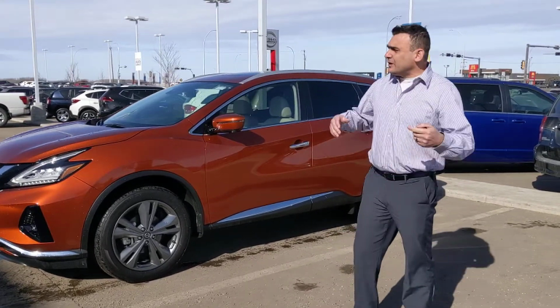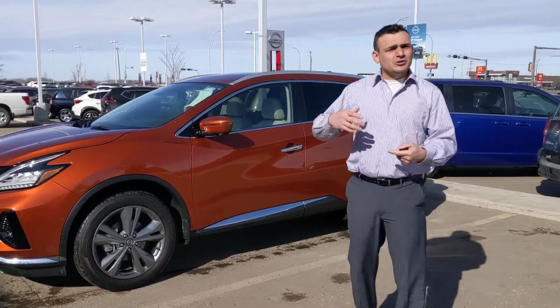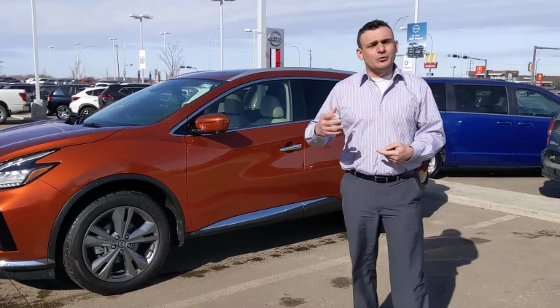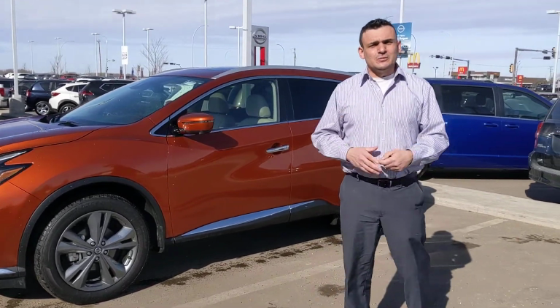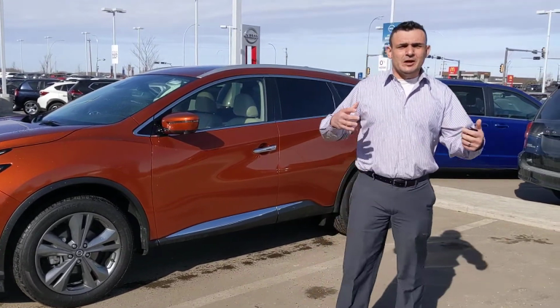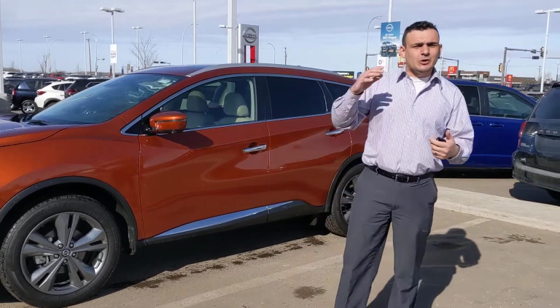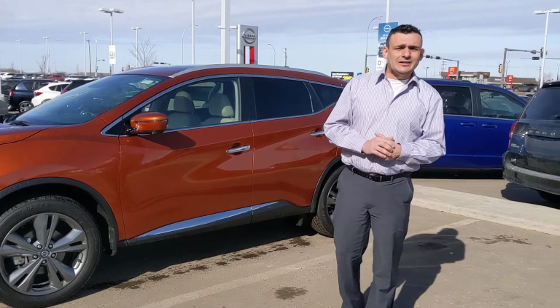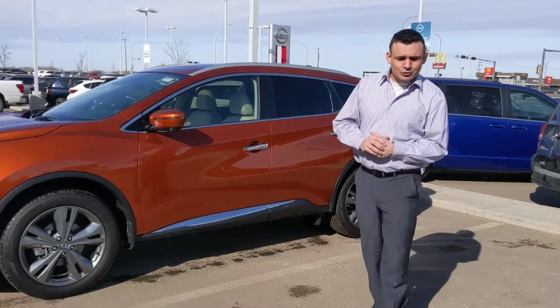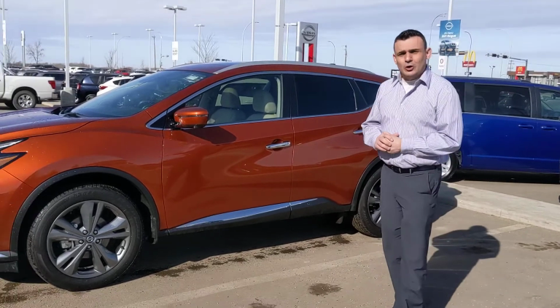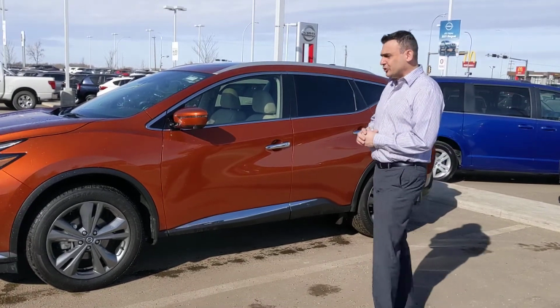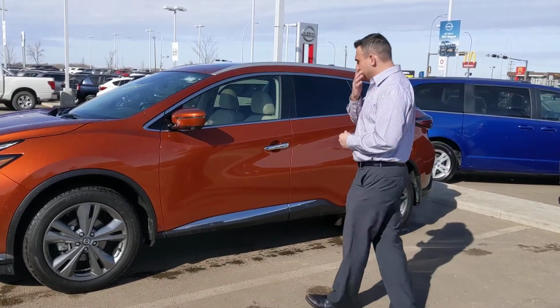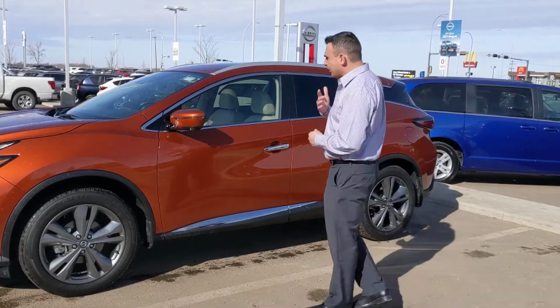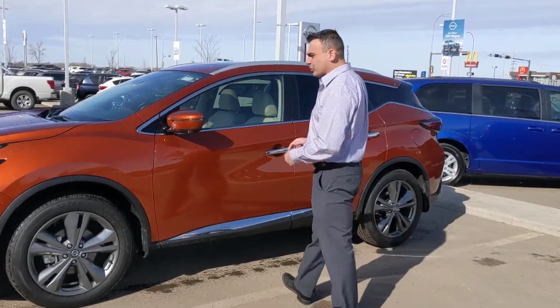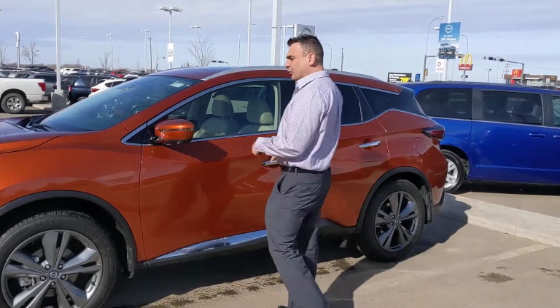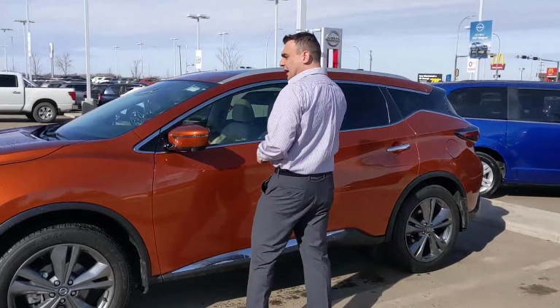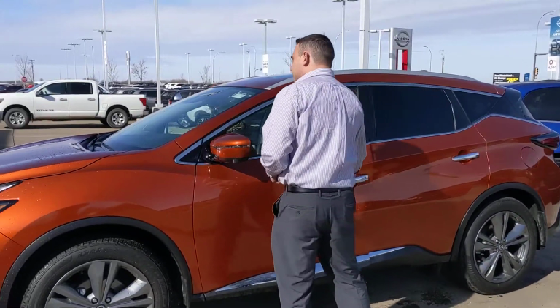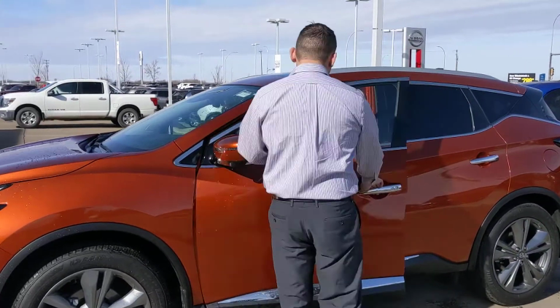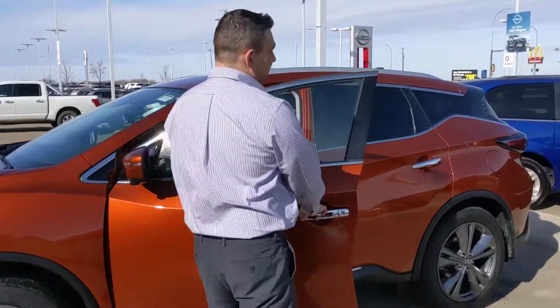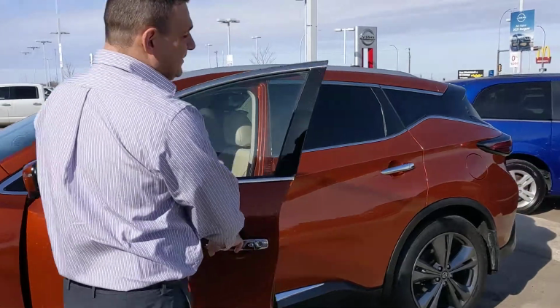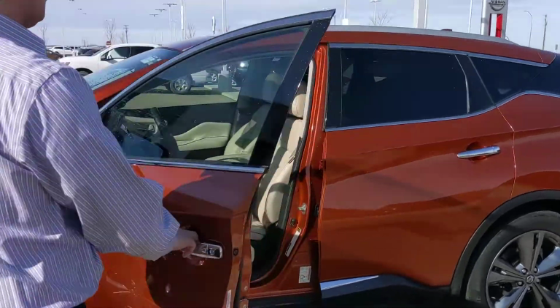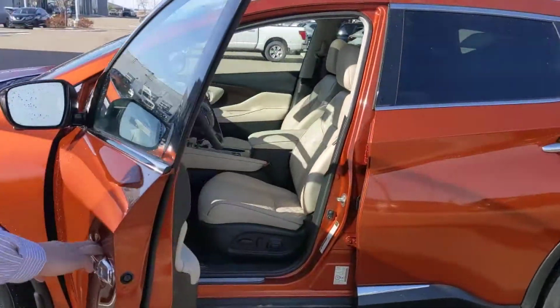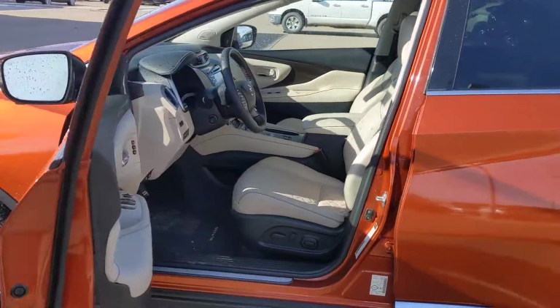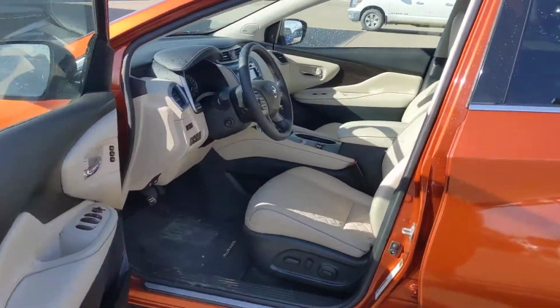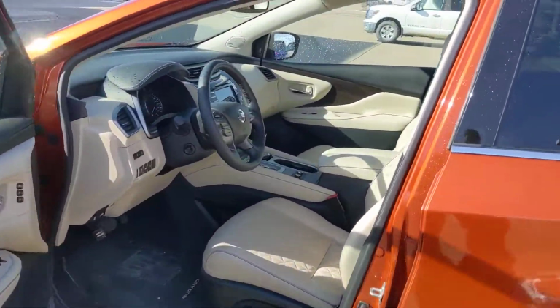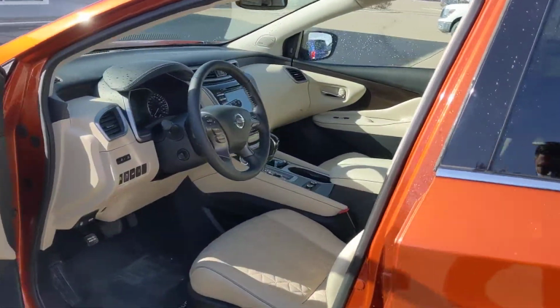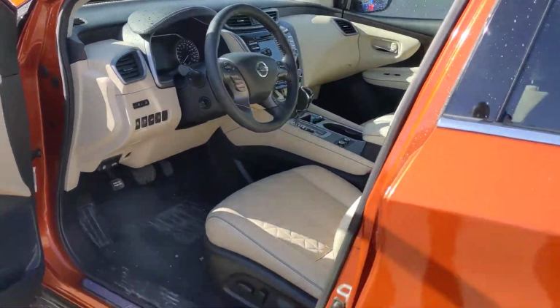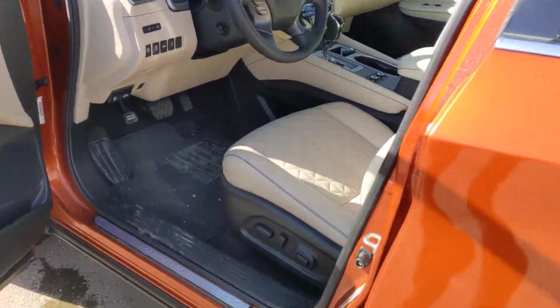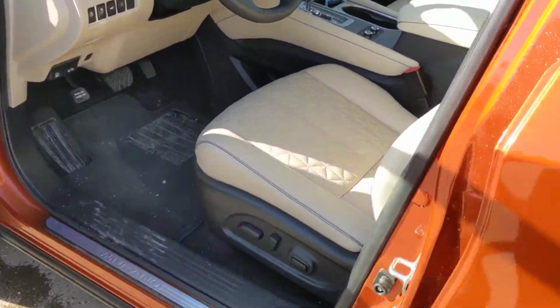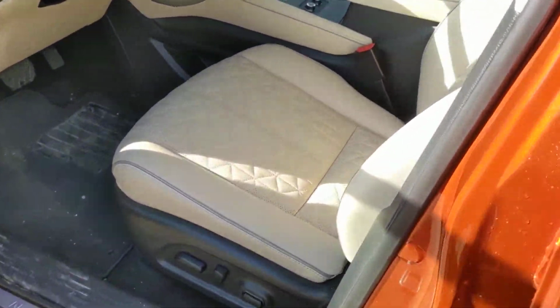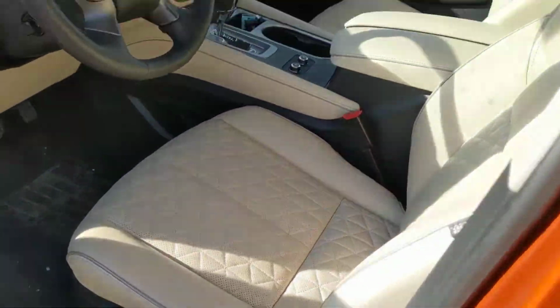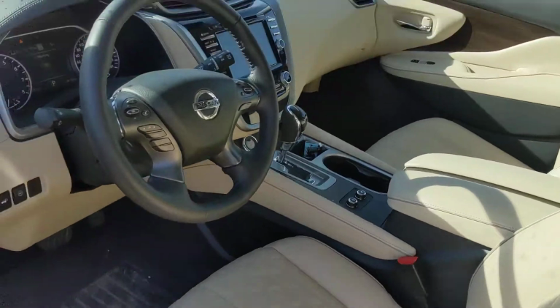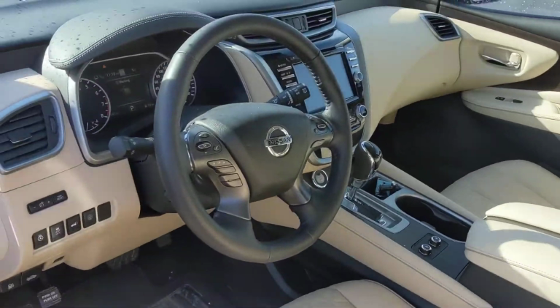Lane departure warning, forward emergency braking, blind spot monitoring, adaptive cruise control — all those goodies to keep you safe on the road. Of course, Nissan's intelligent all-wheel drive, and check out that beautiful interior — that beautiful cashmere color looks absolutely luxurious.